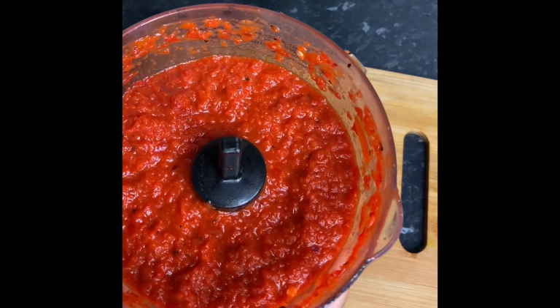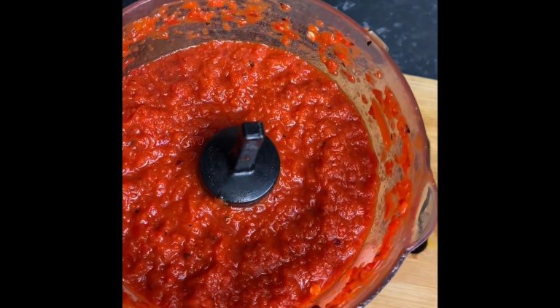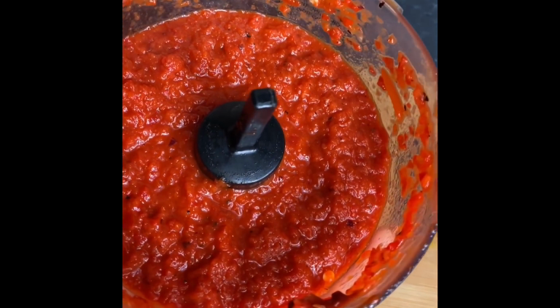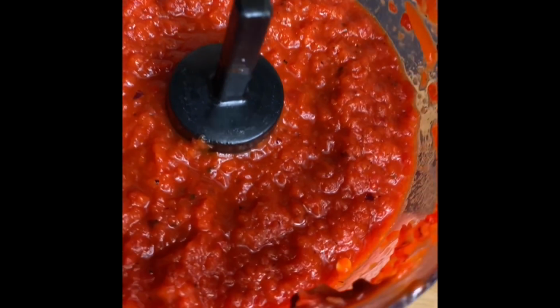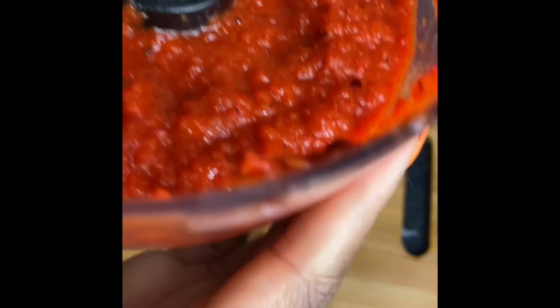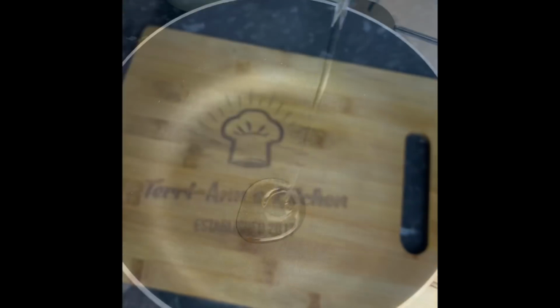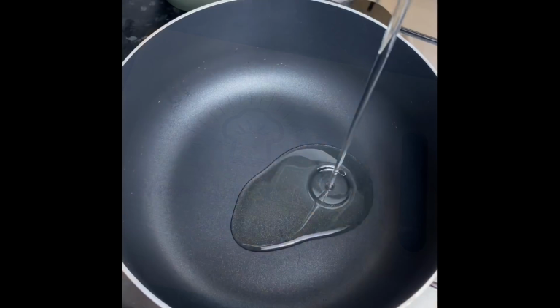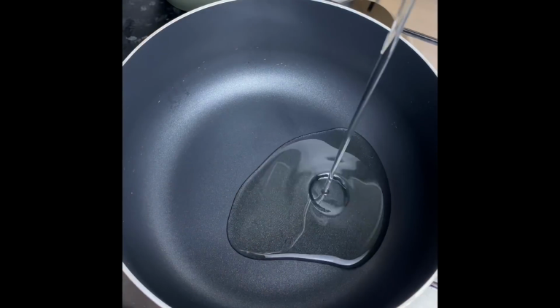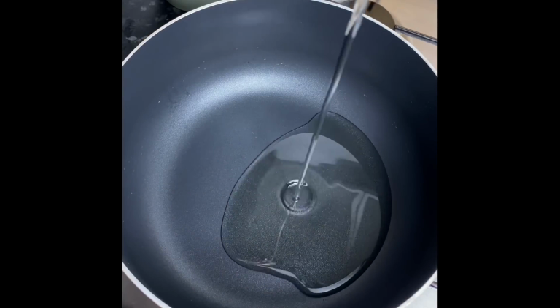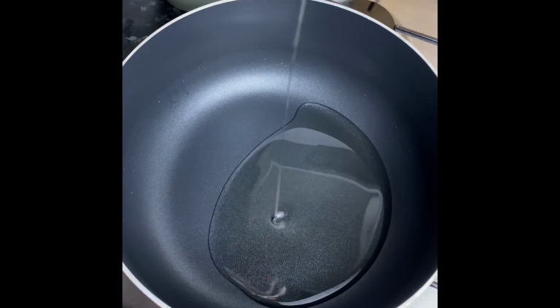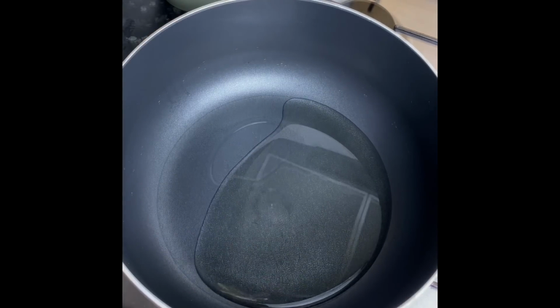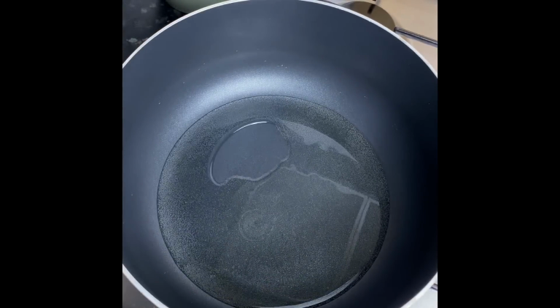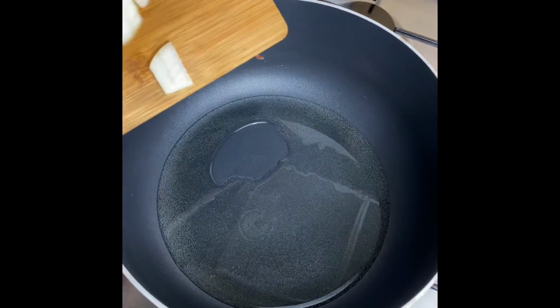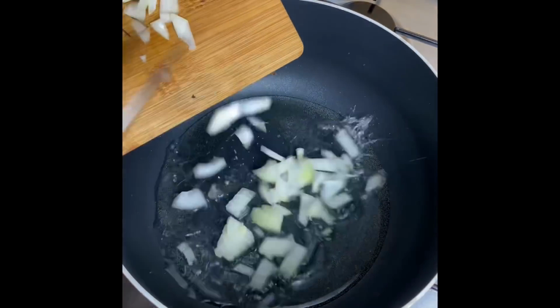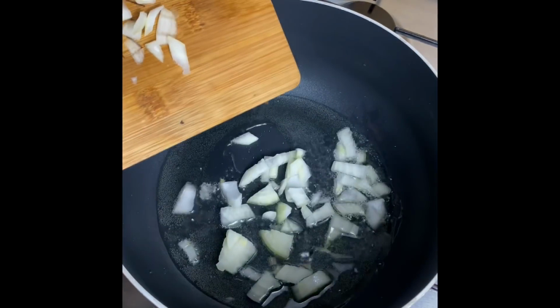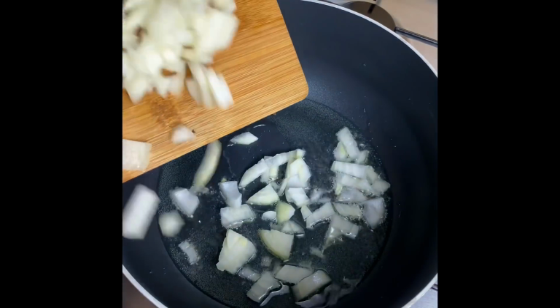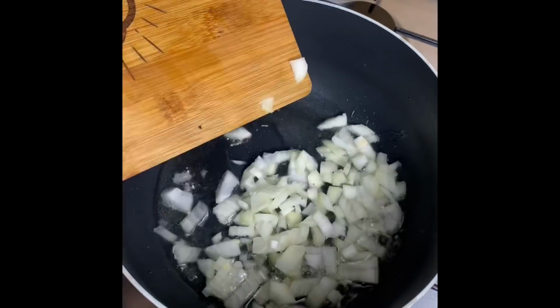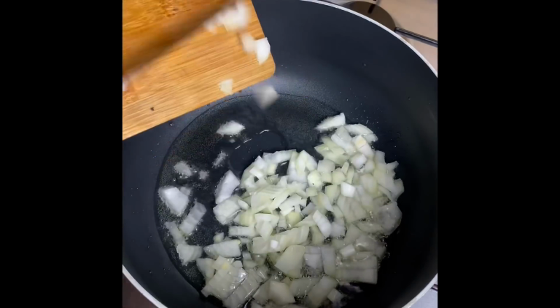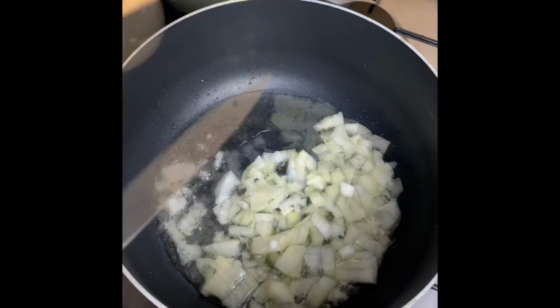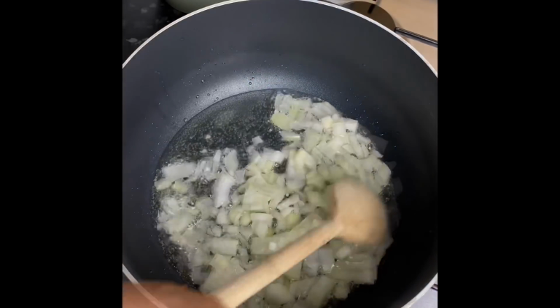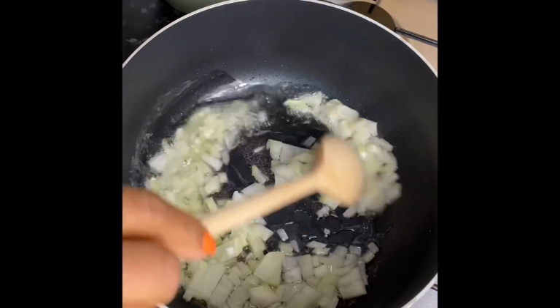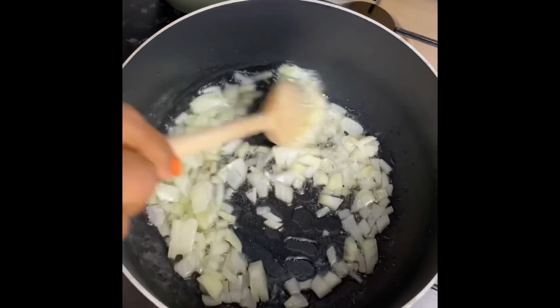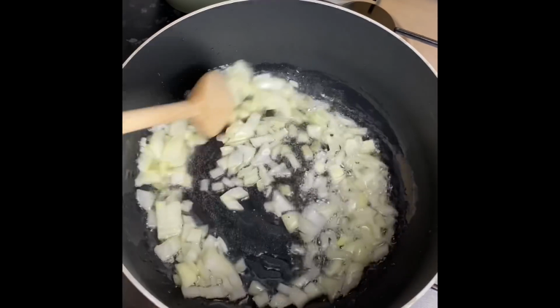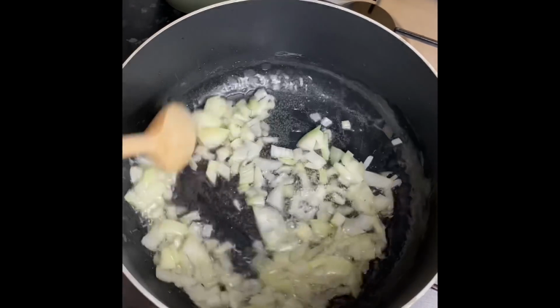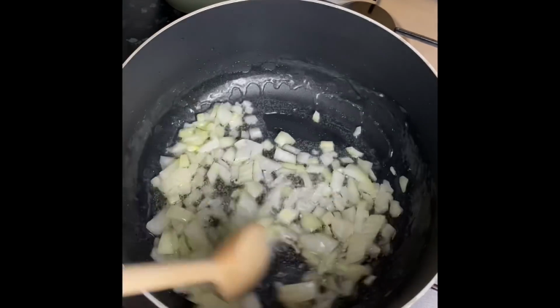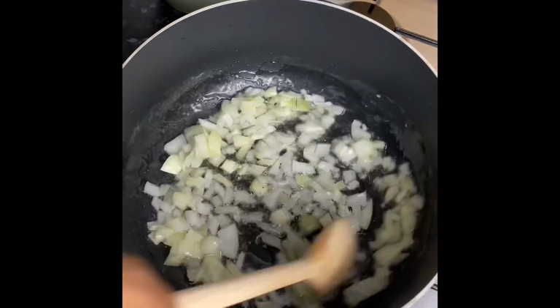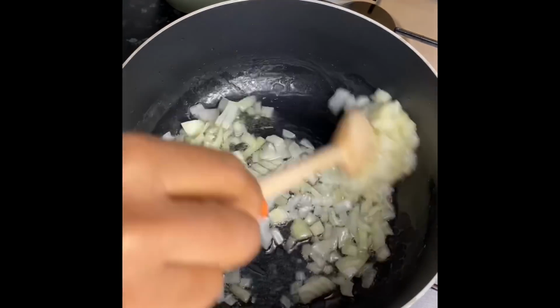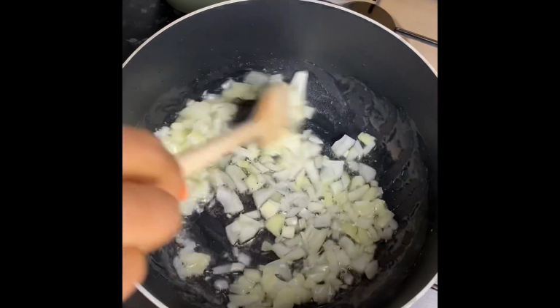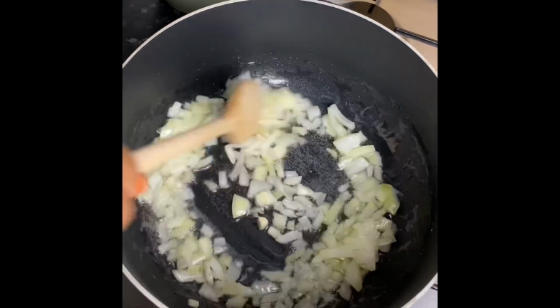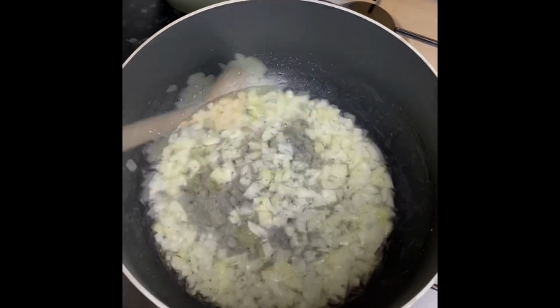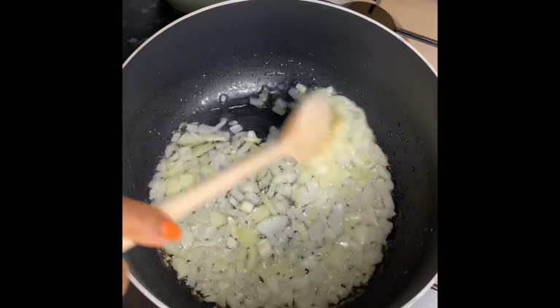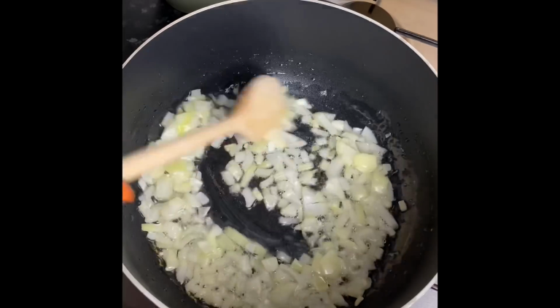Some people like to fry their tomato puree in oil but that's not for me. So to a pot I'm adding in some oil and some white onions. I'm gonna let it fry for about two to three minutes and then I'm gonna go in with my blended pepper mix.